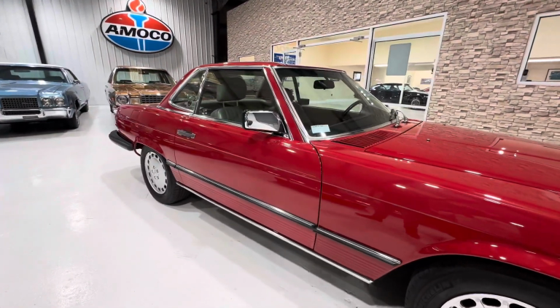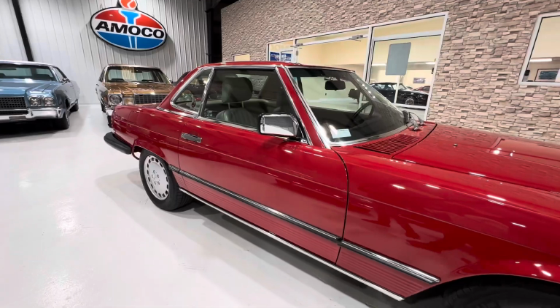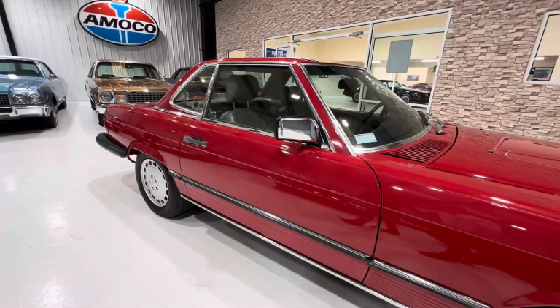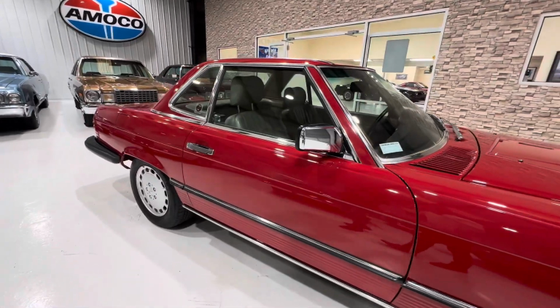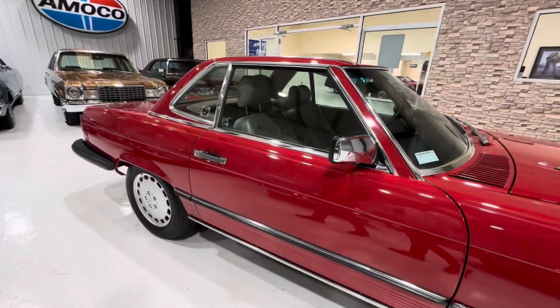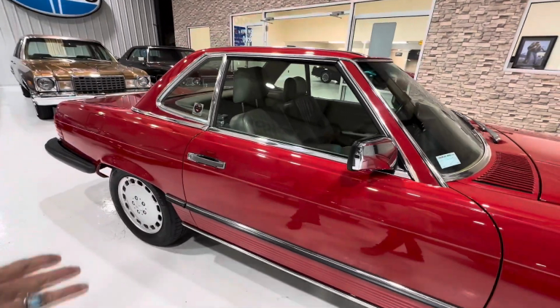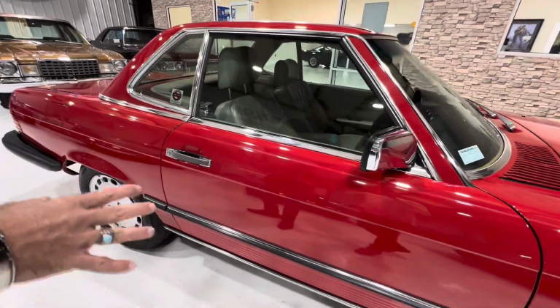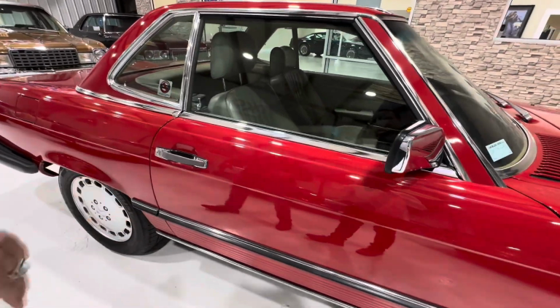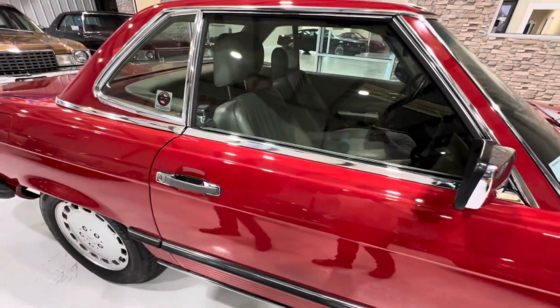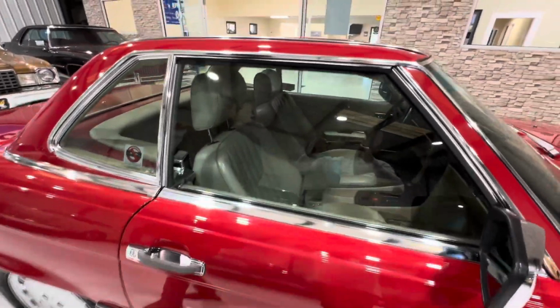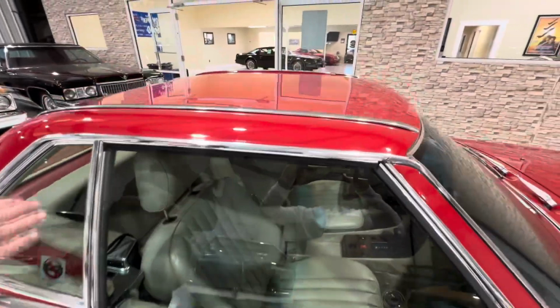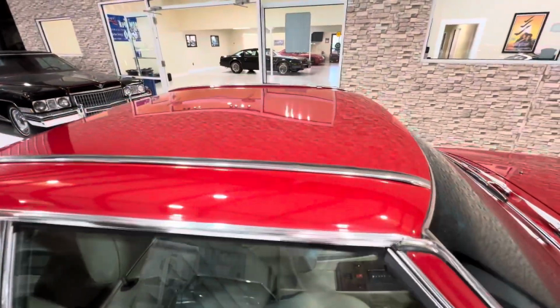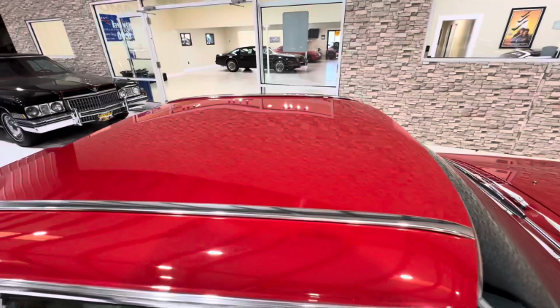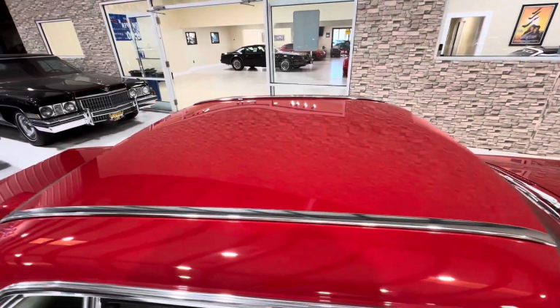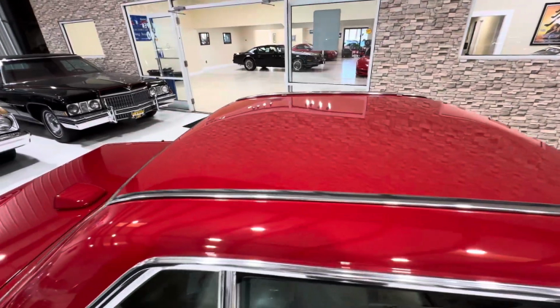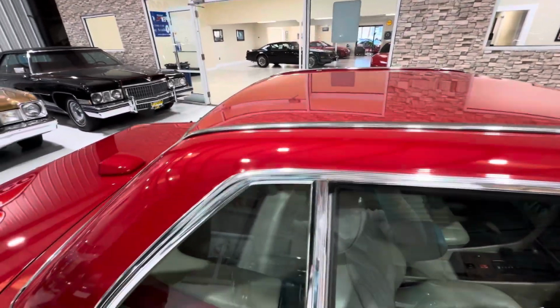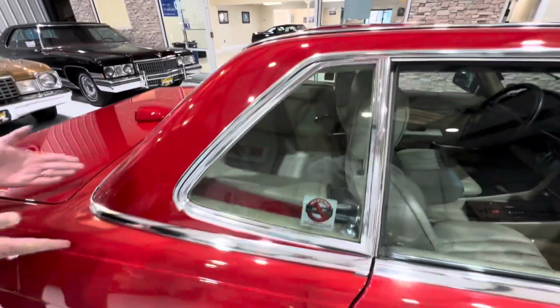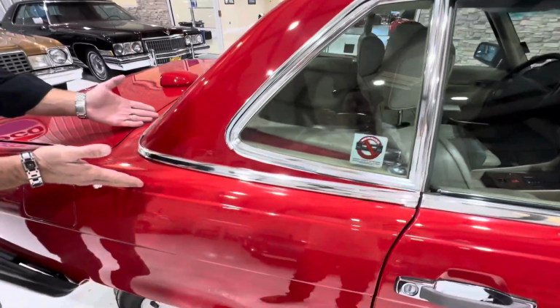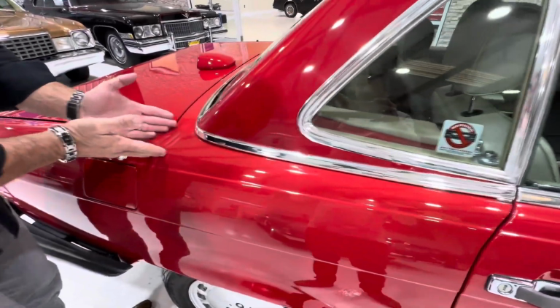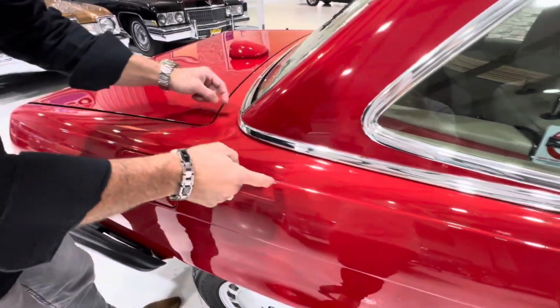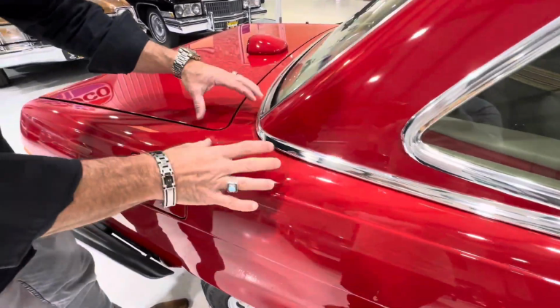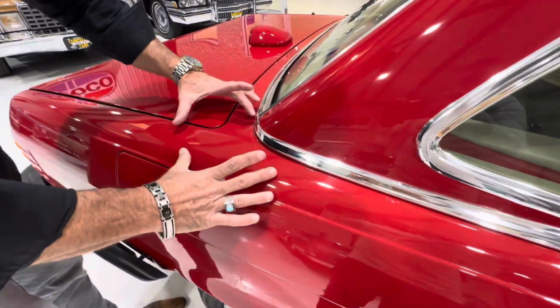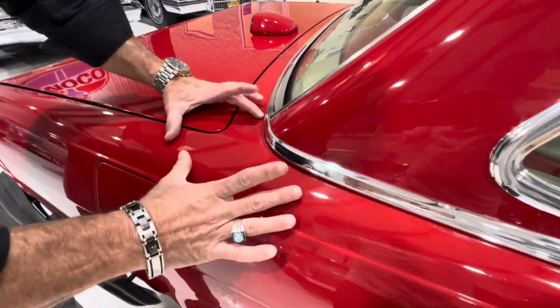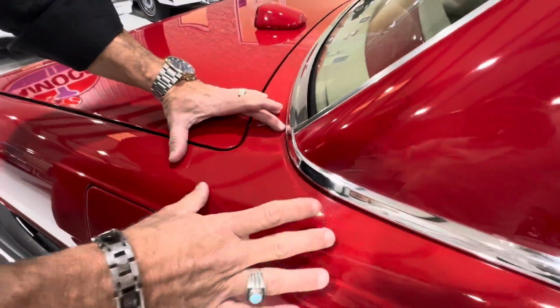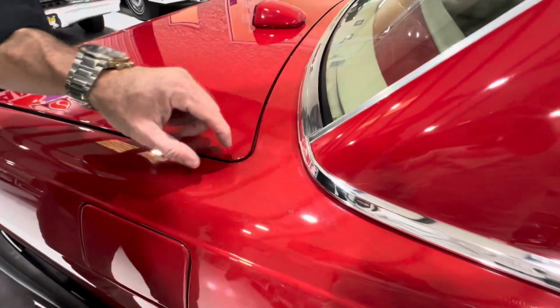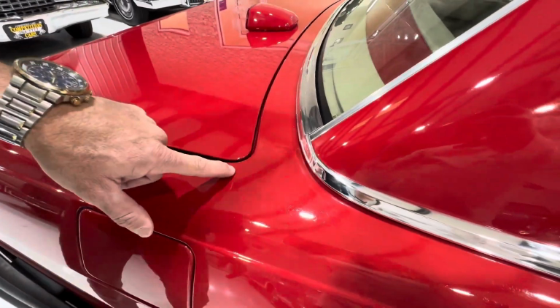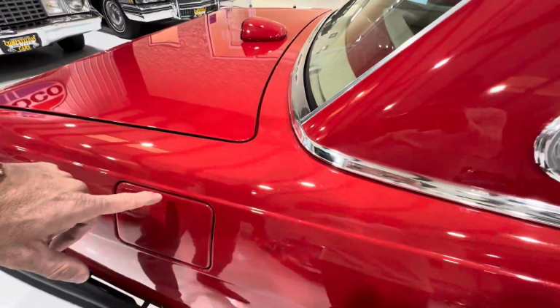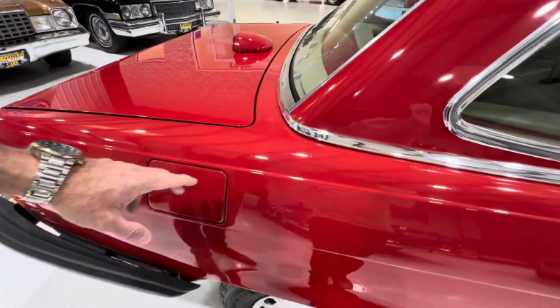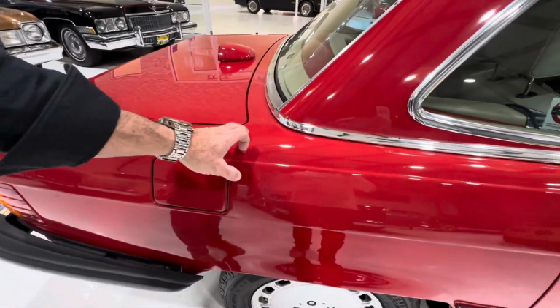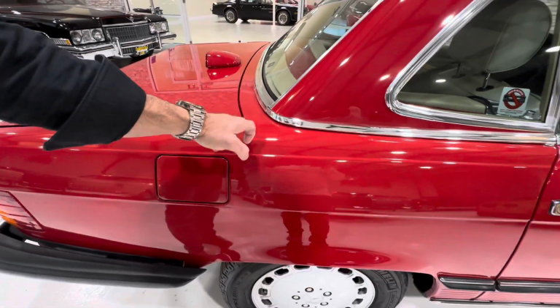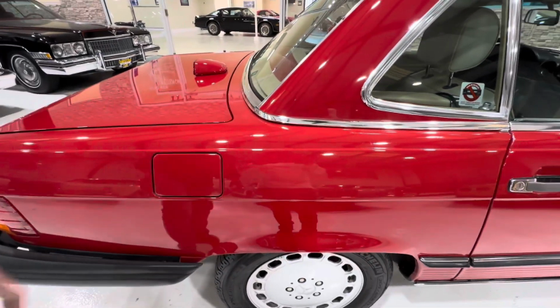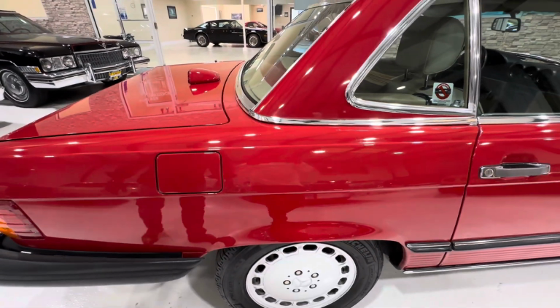The wheels look good, the body is straight, there are some nicks and picks here and there. The hard top looks good. Right in this section there's a little bit of checking — it's so minor you can't see it outside, but you can see it here under the fluorescent light.